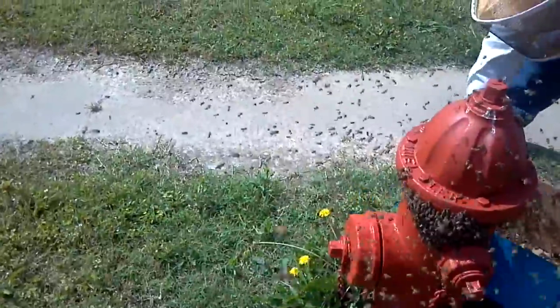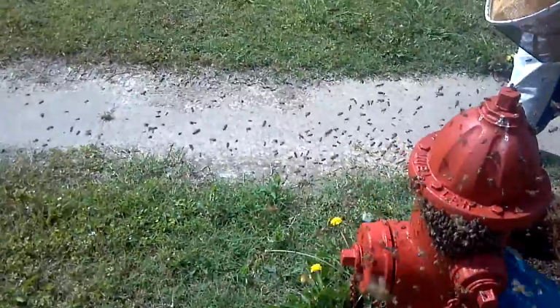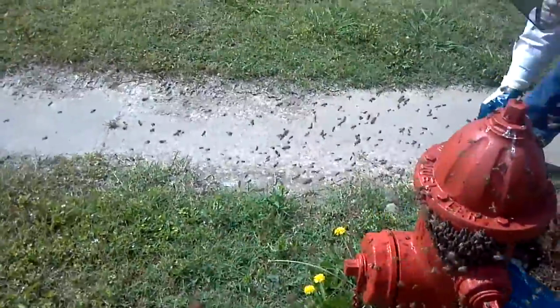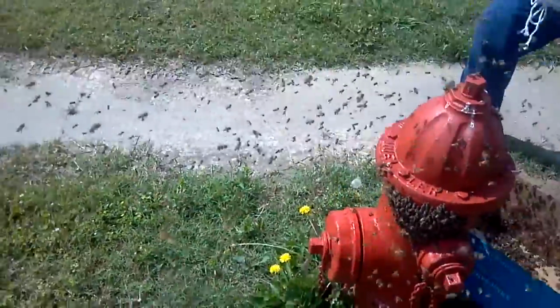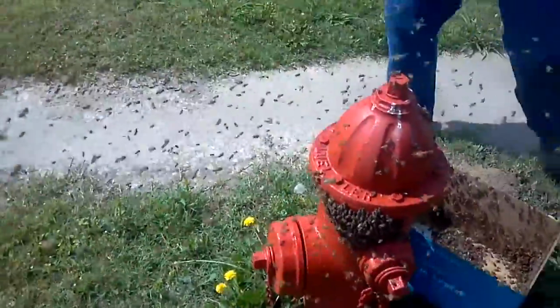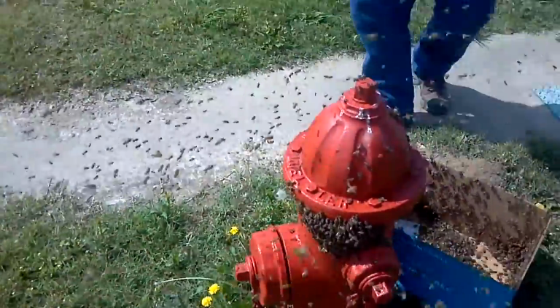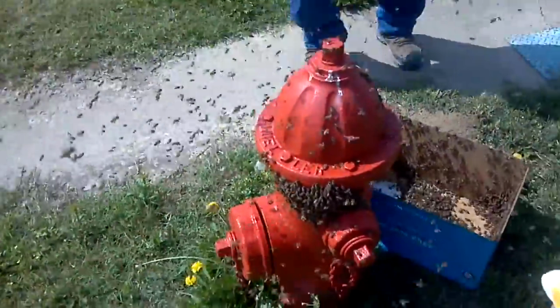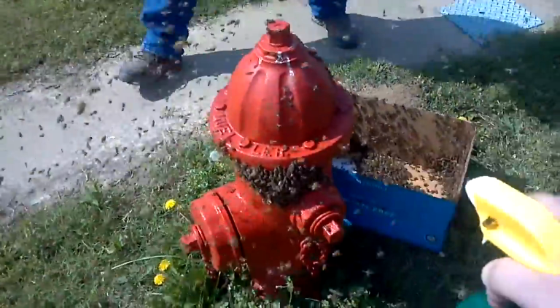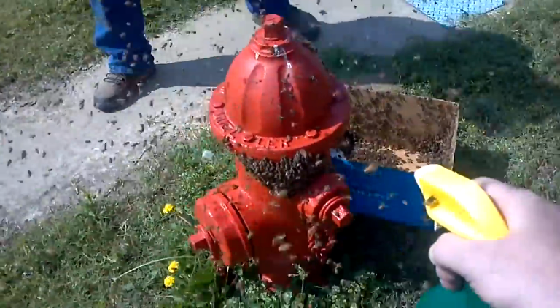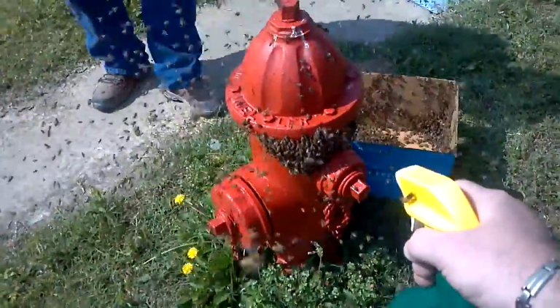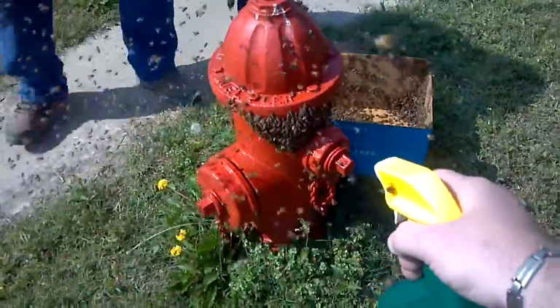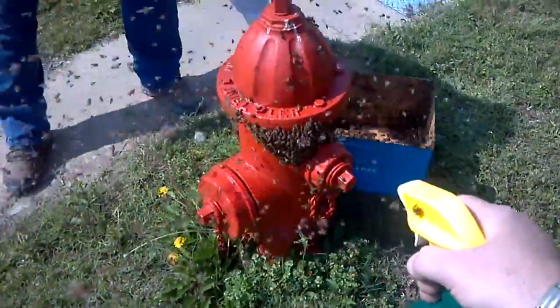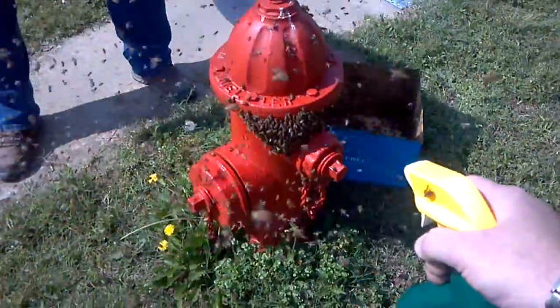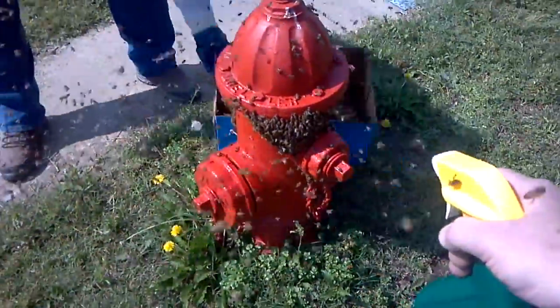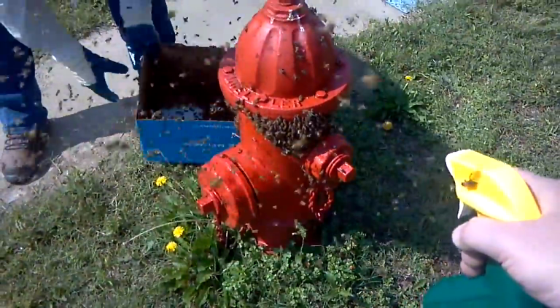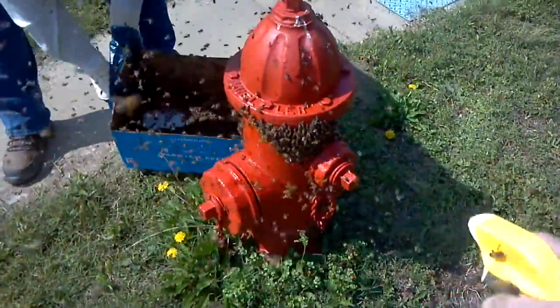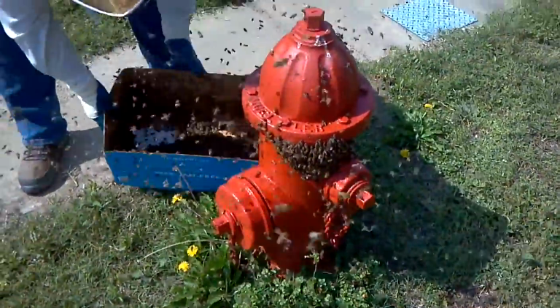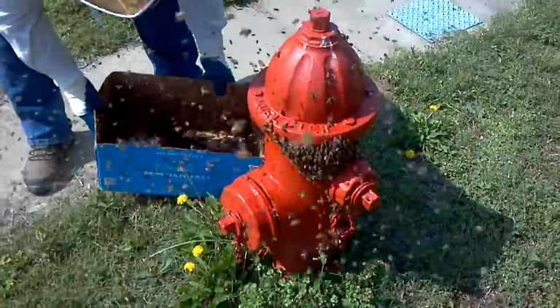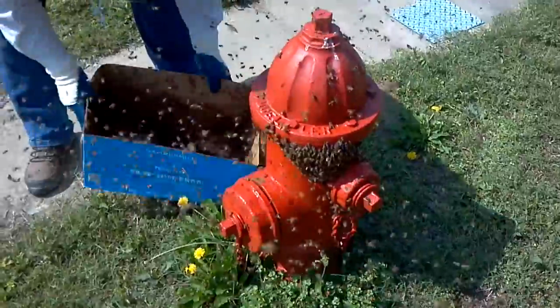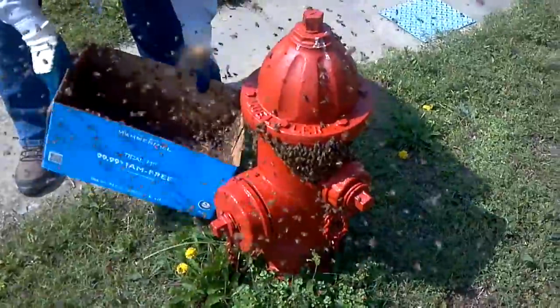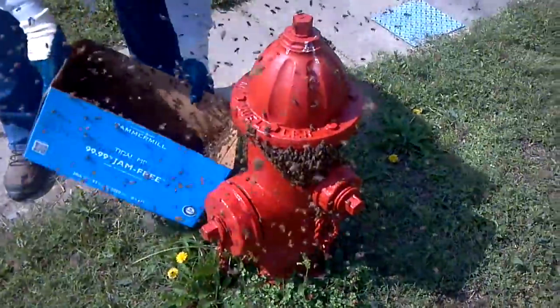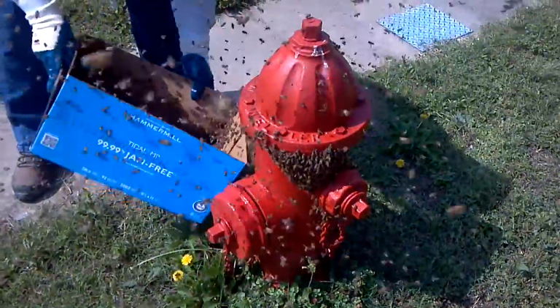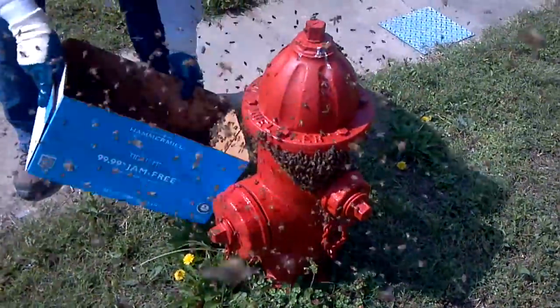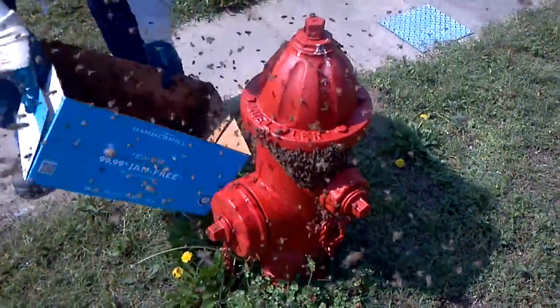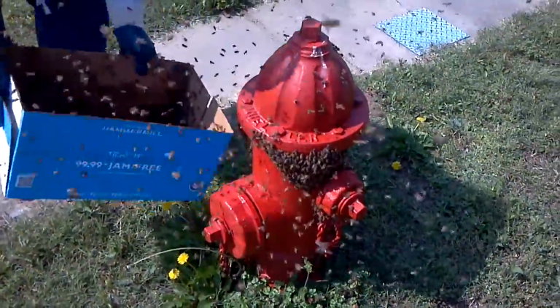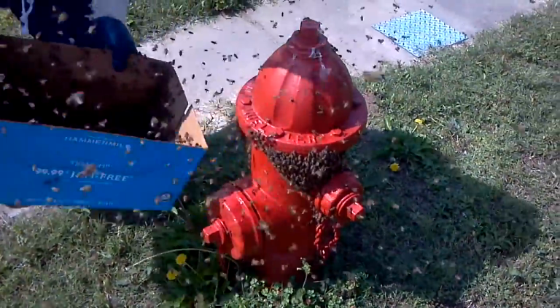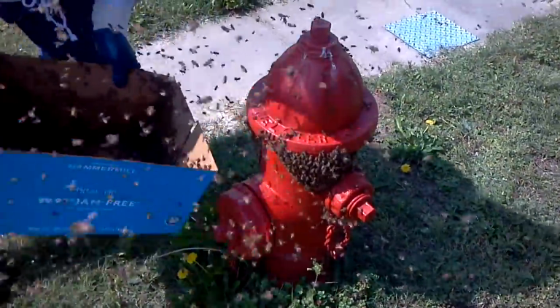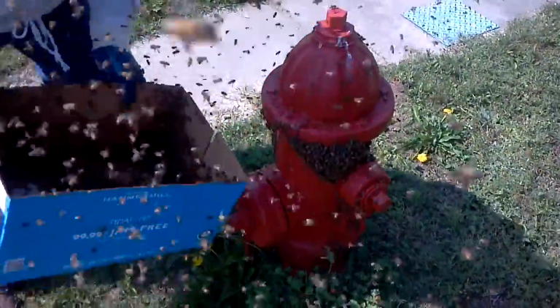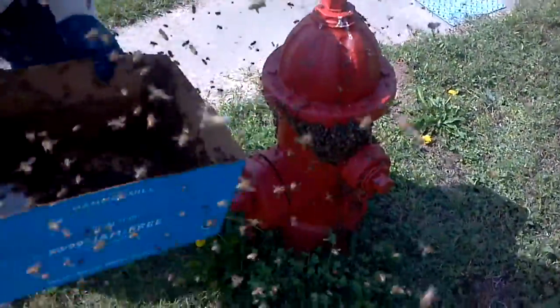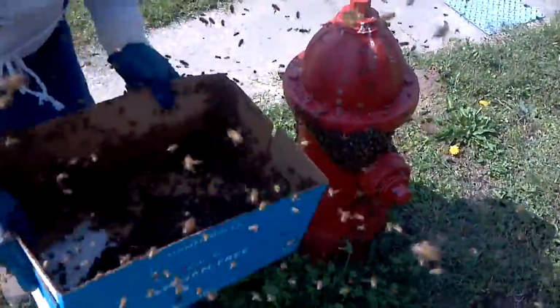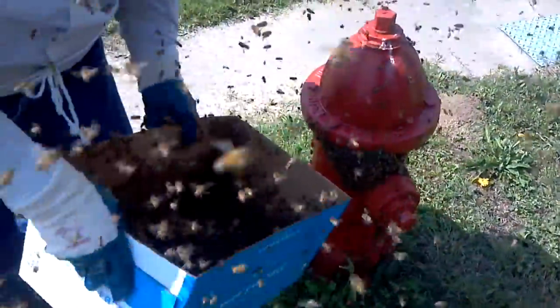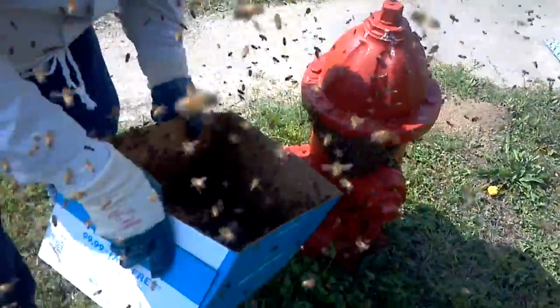You know, you get them over there and come over to this side over here, get this clump. We can probably put that lid on and maybe cut a little hole in the side. I don't know.